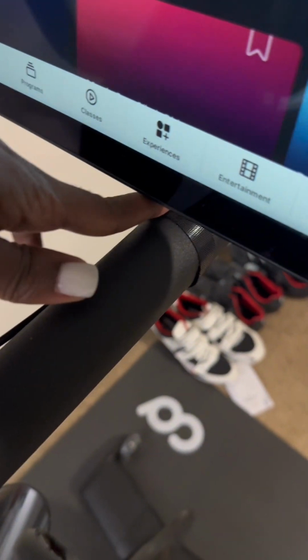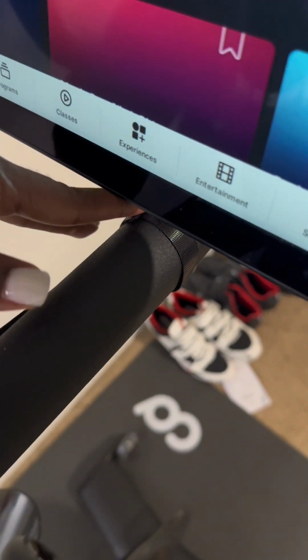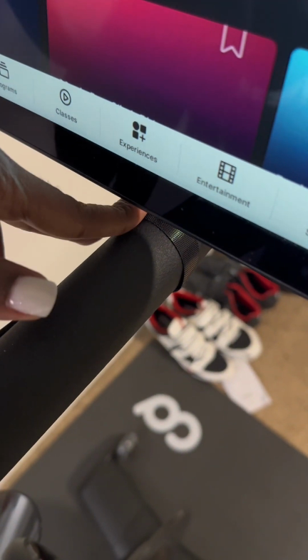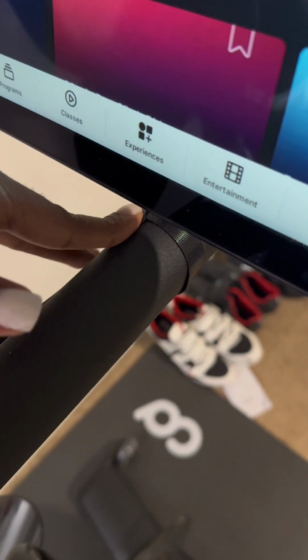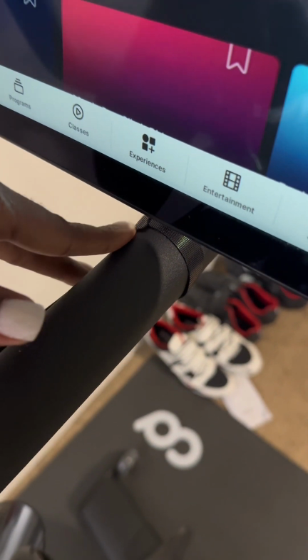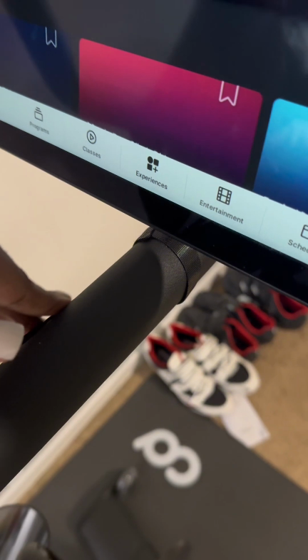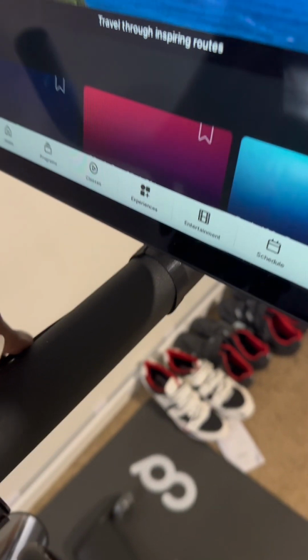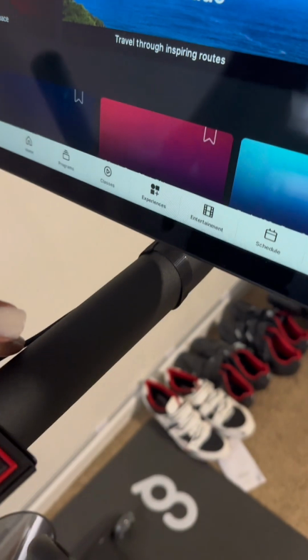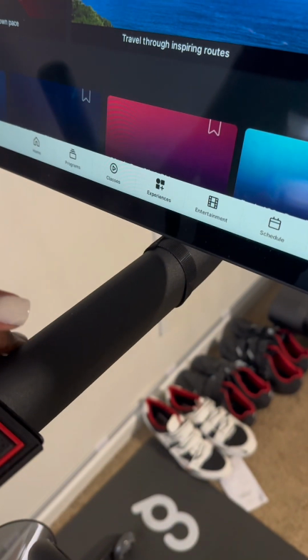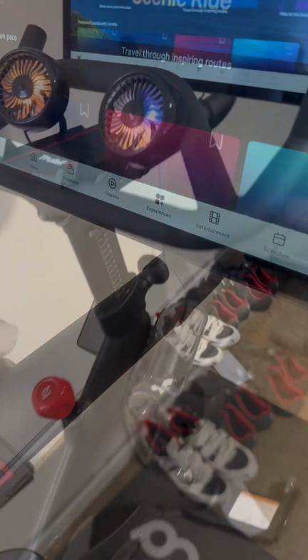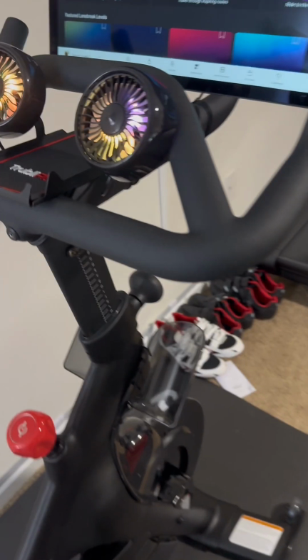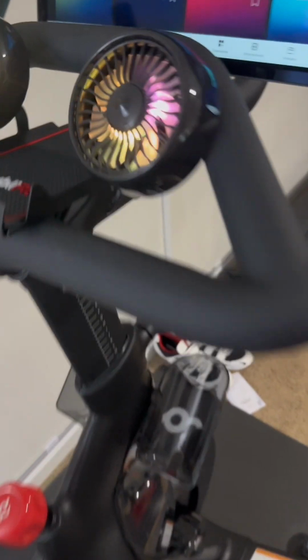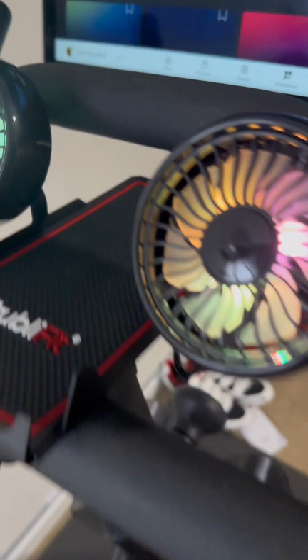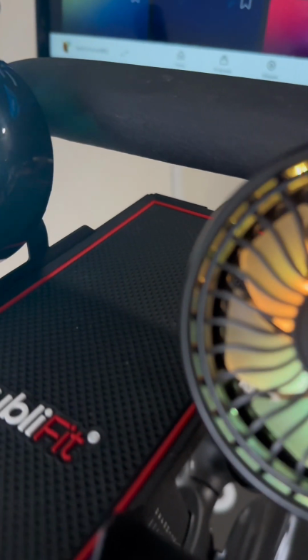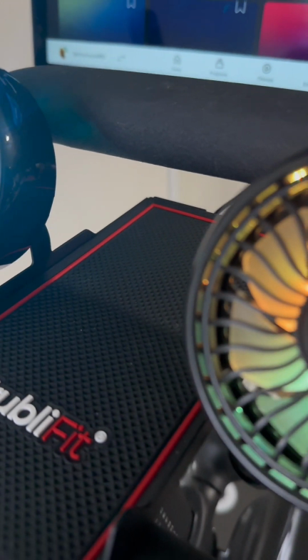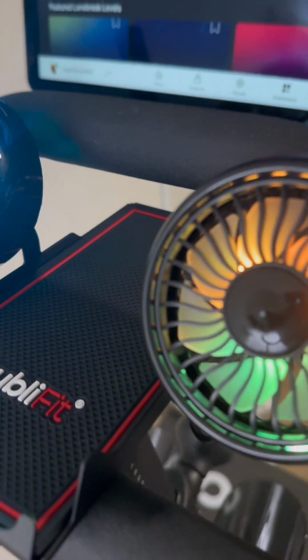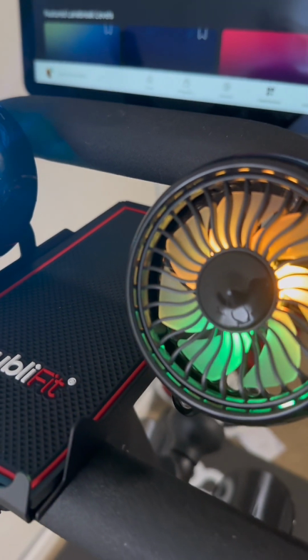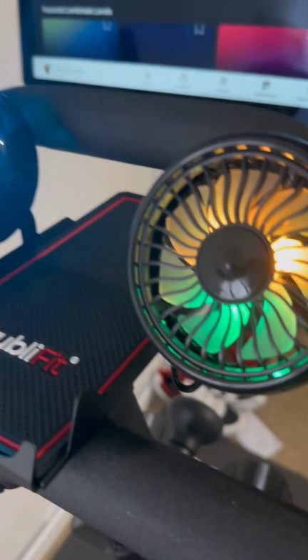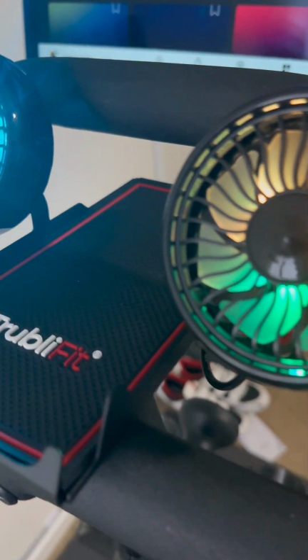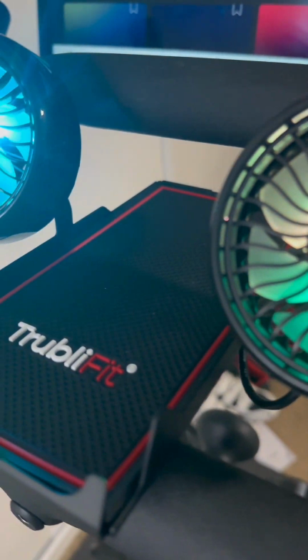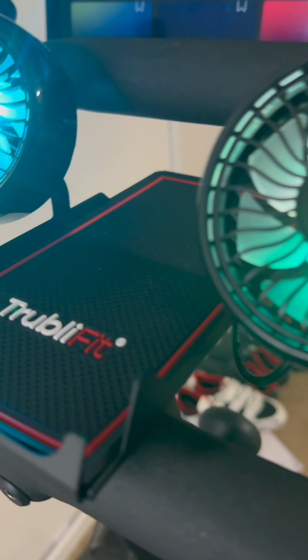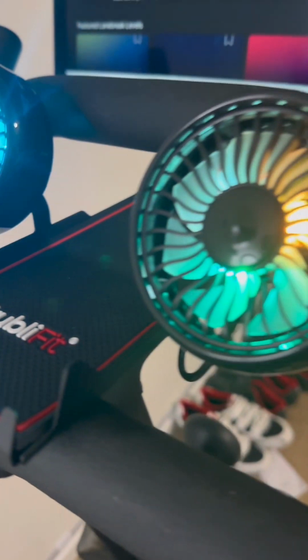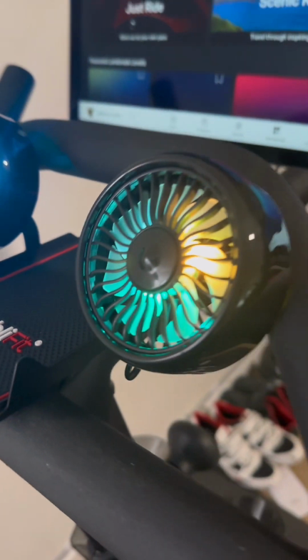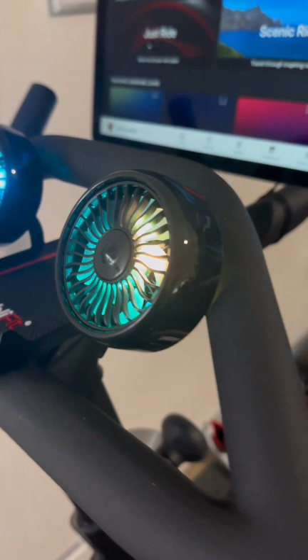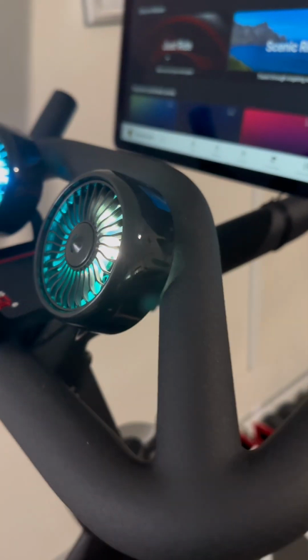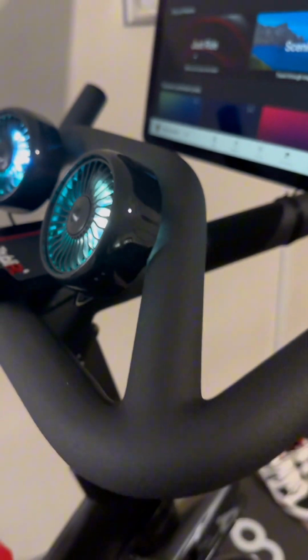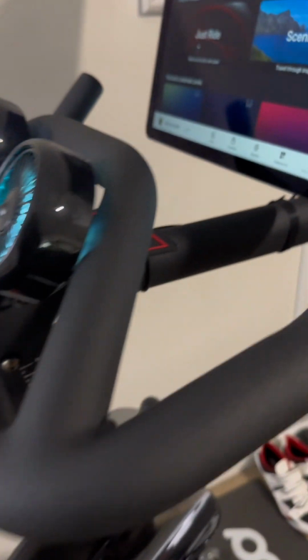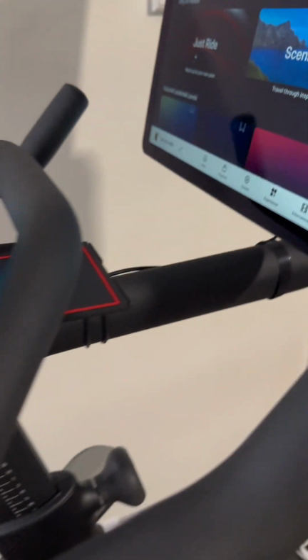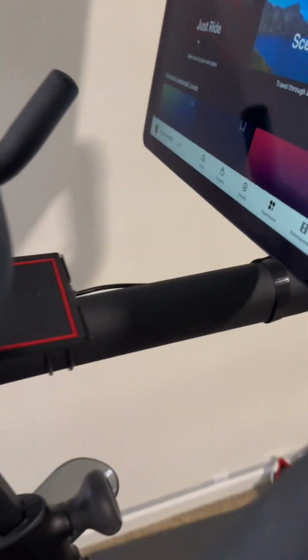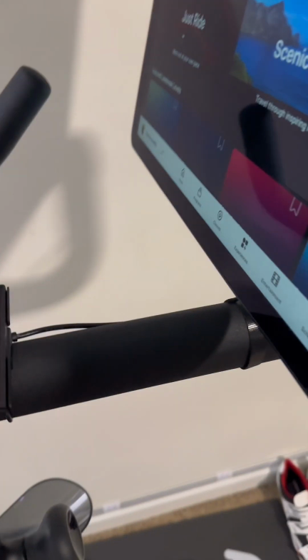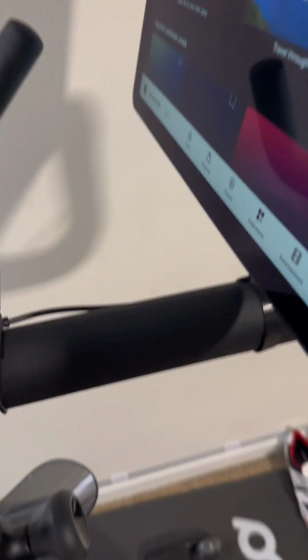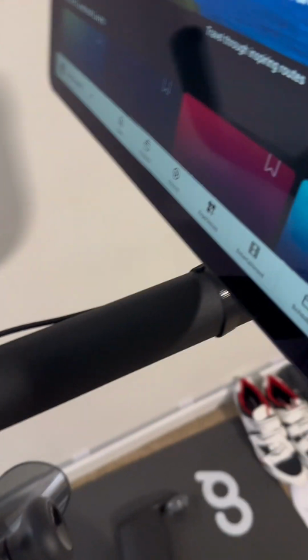We typically use a ceiling fan and a floor fan to keep us cool during our rides. However, having these dual fans attached directly to the bike adds an additional level of comfort. This is a secure product.